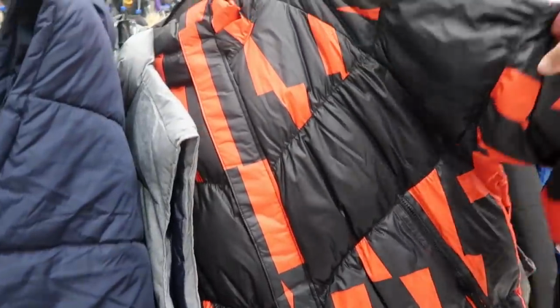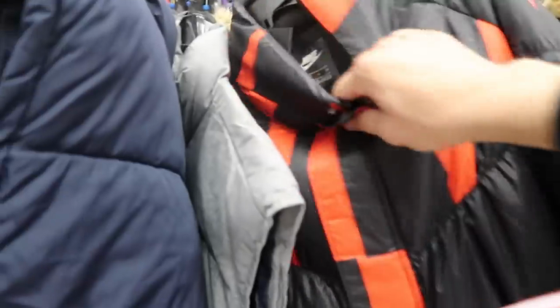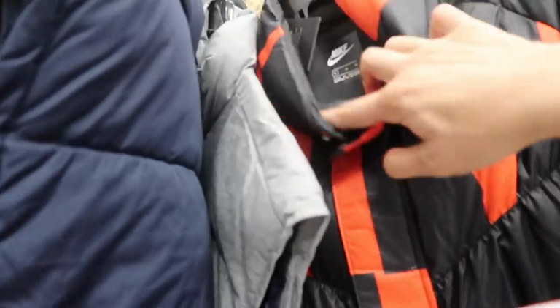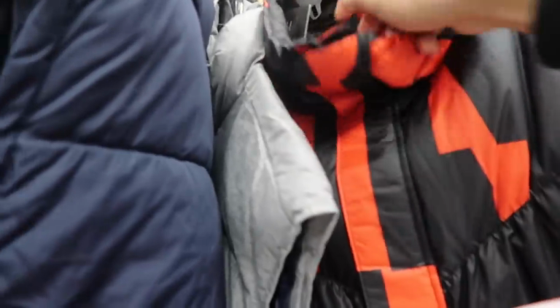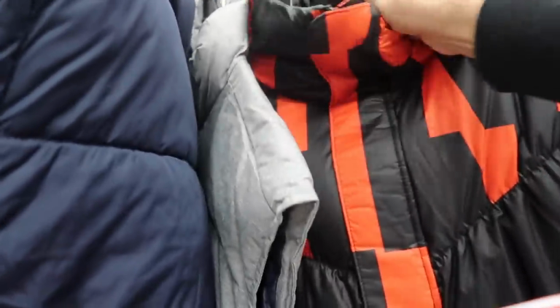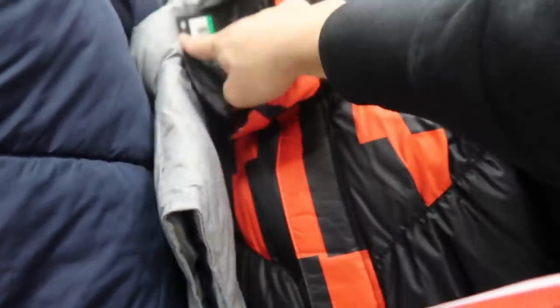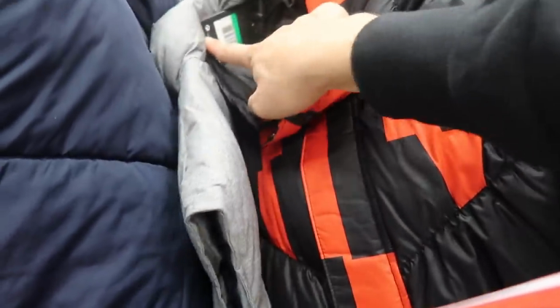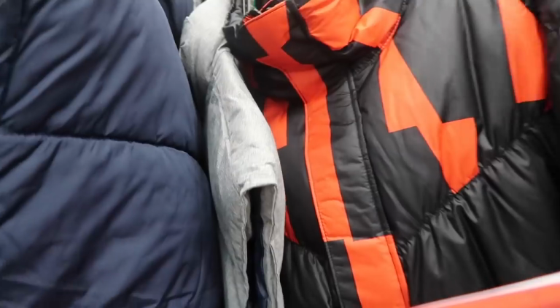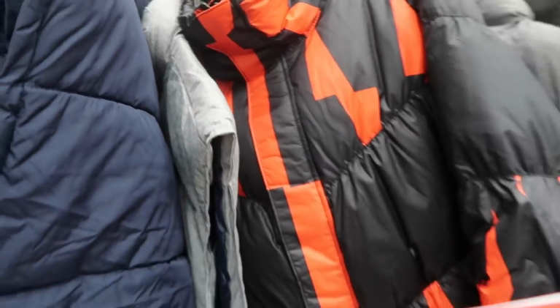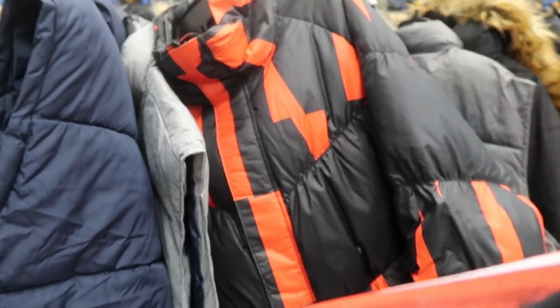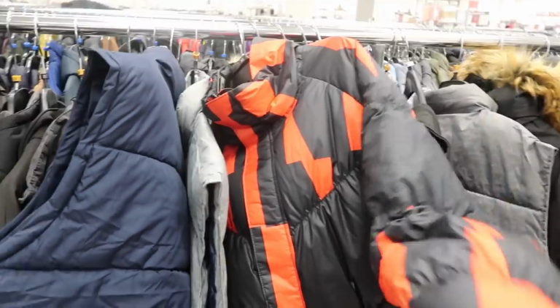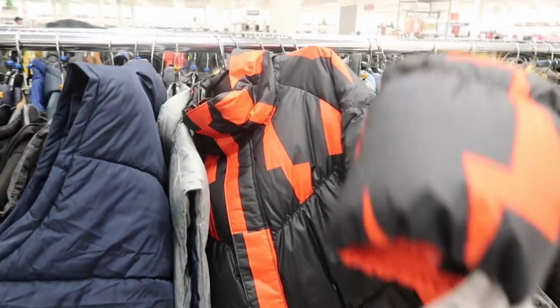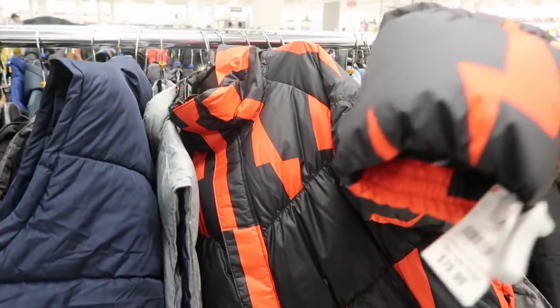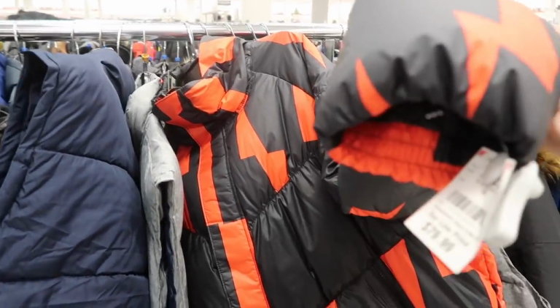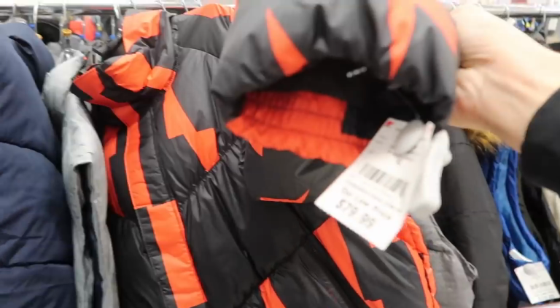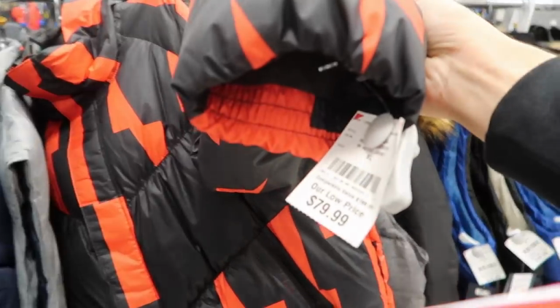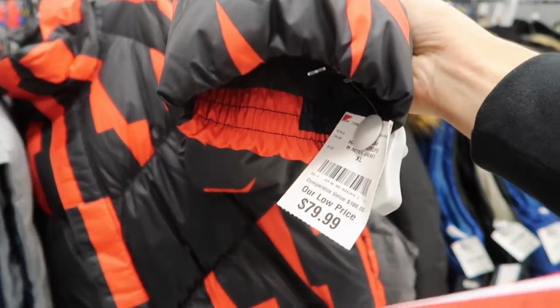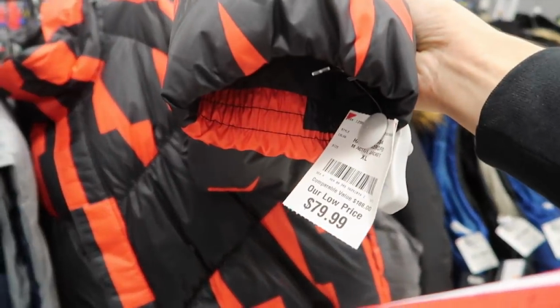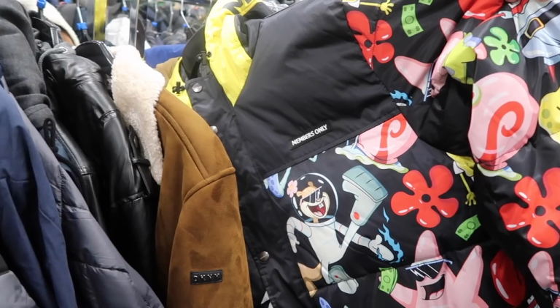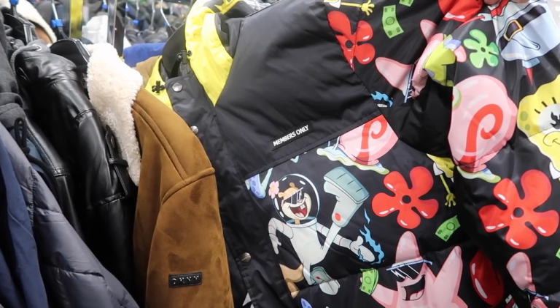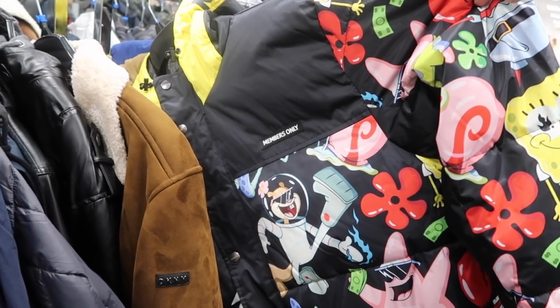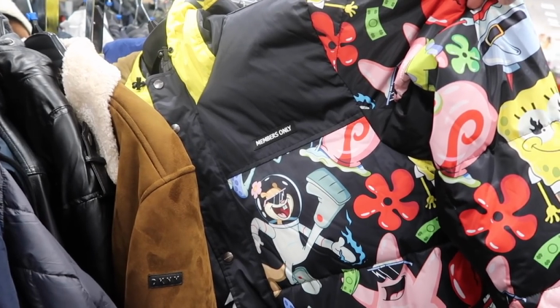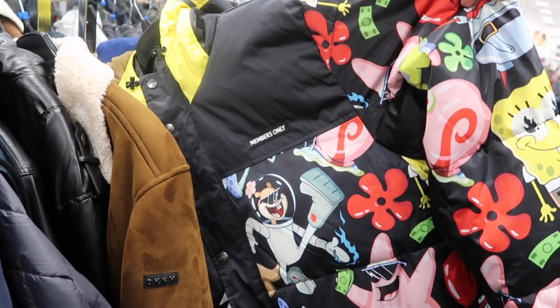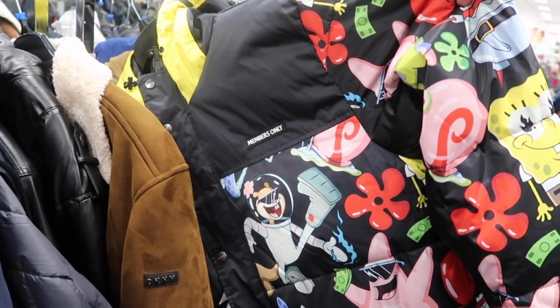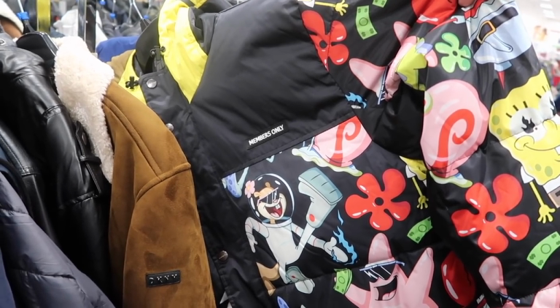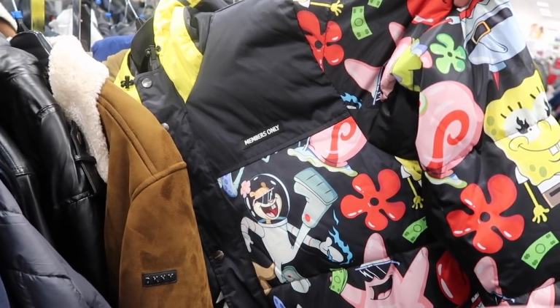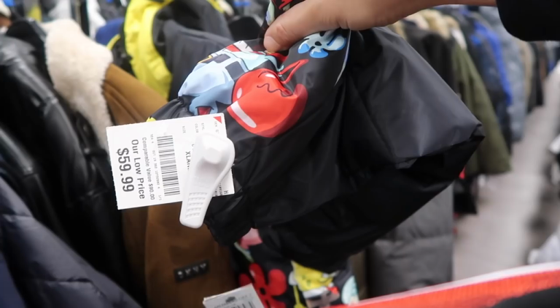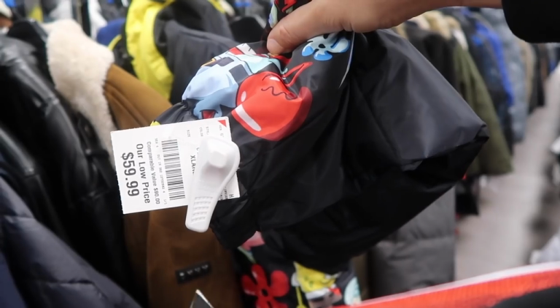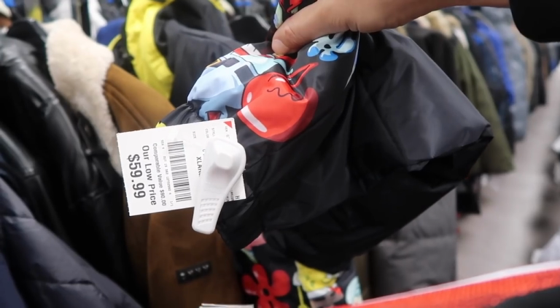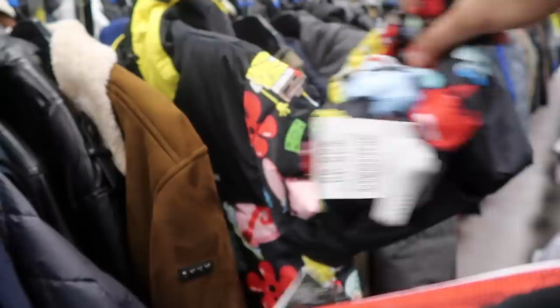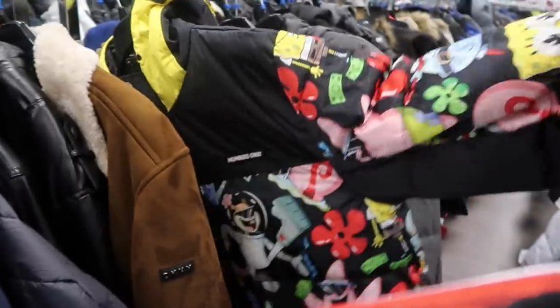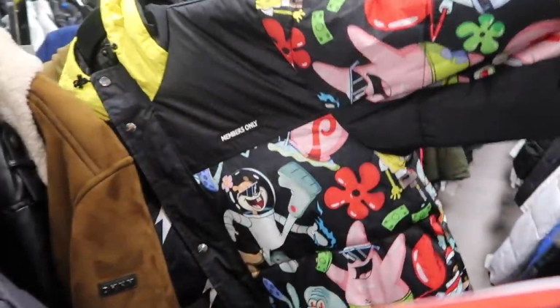Men's section — here's that jacket people have been finding at Ross: the Nike jacket, black and red, retail $250, Burlington price $80. They also got the Members Only SpongeBob jacket, size XL, Burlington price $60.